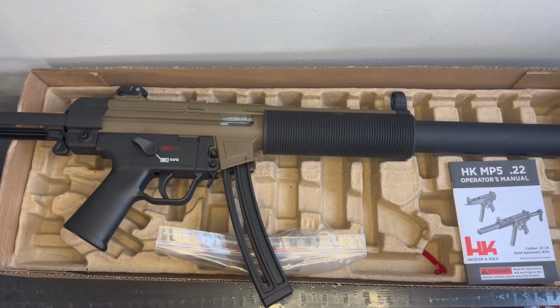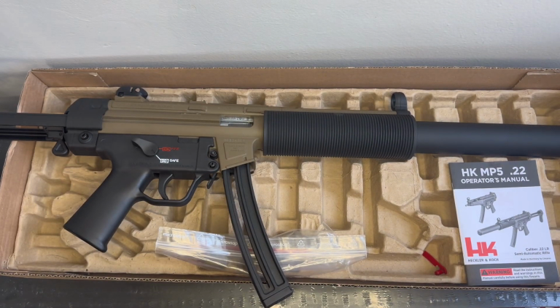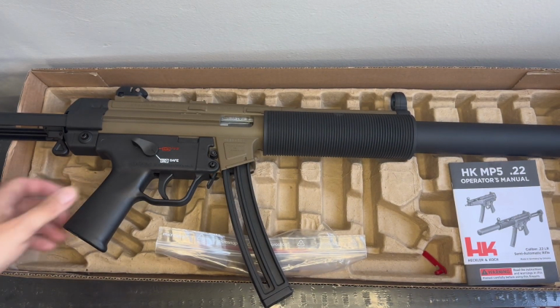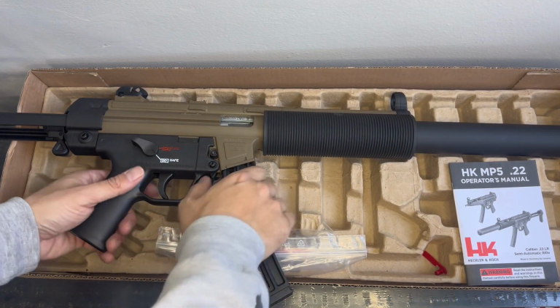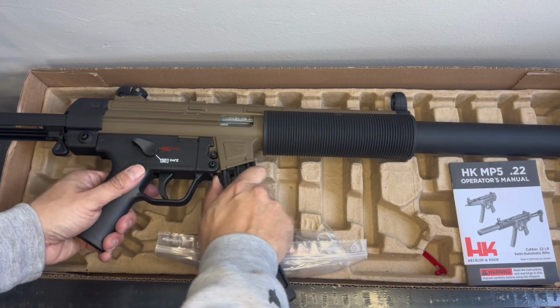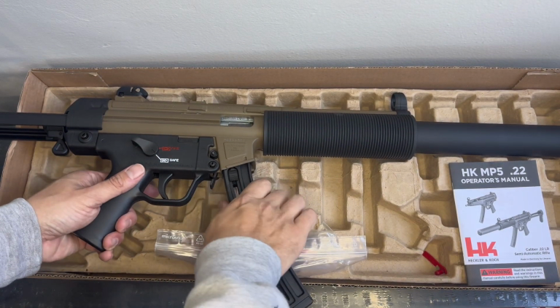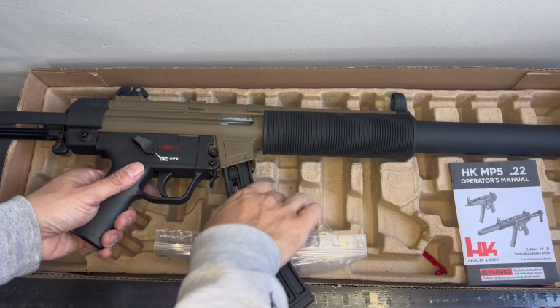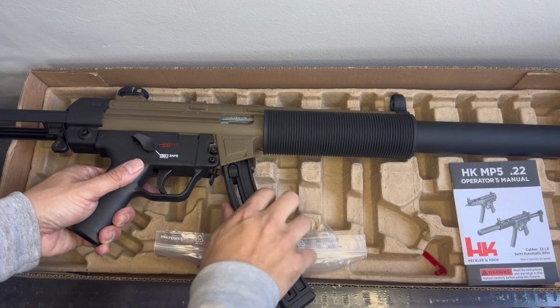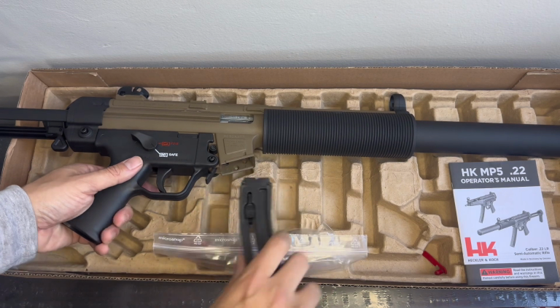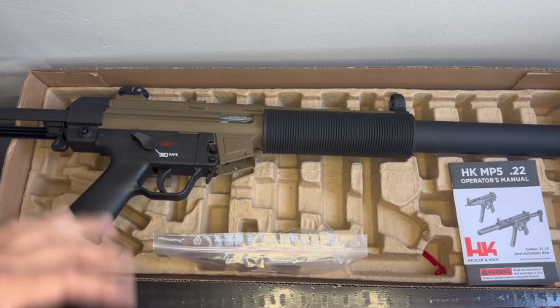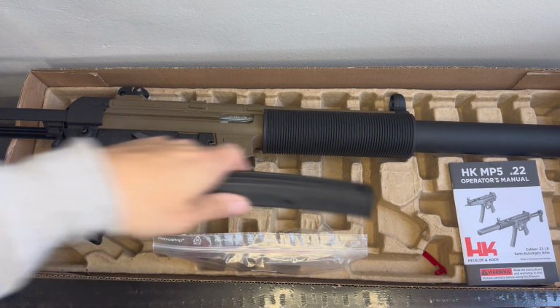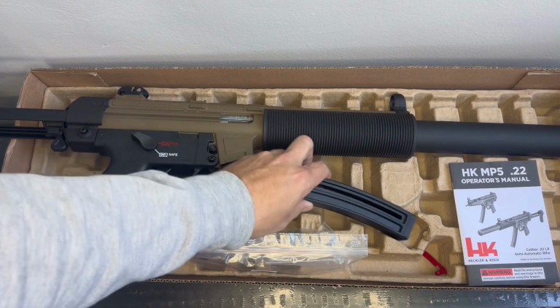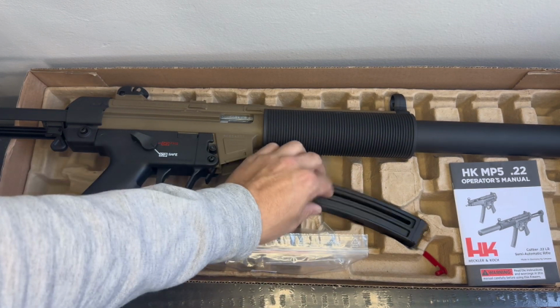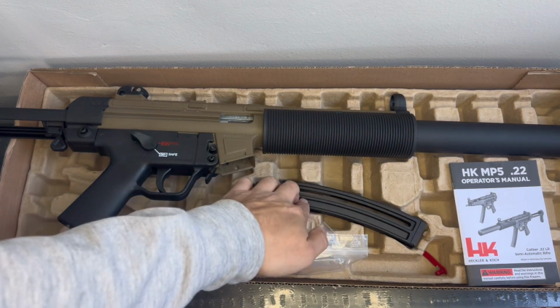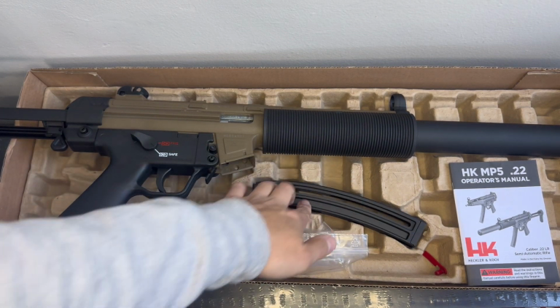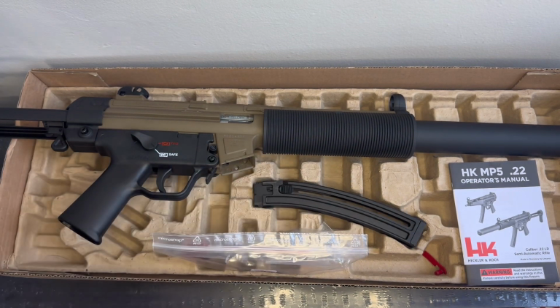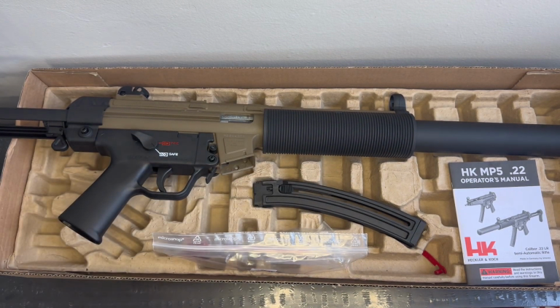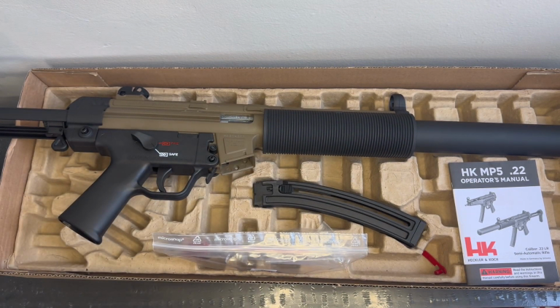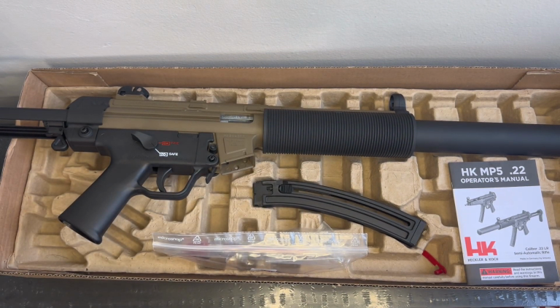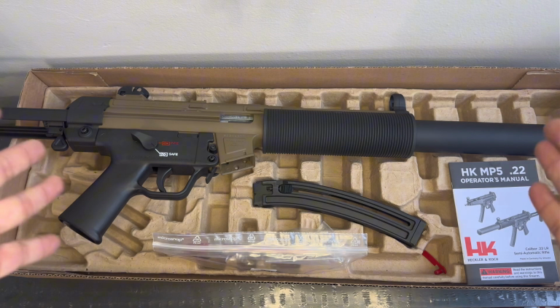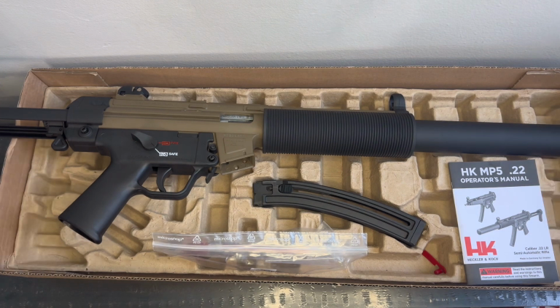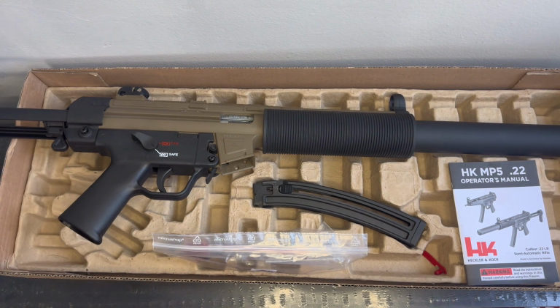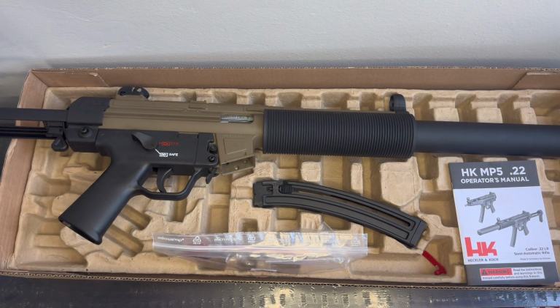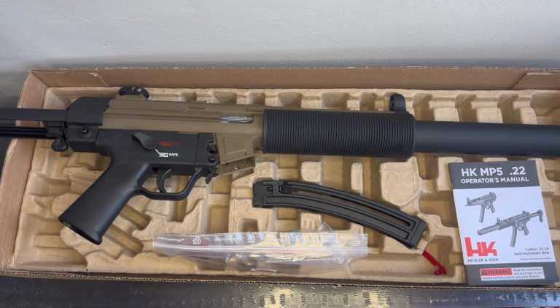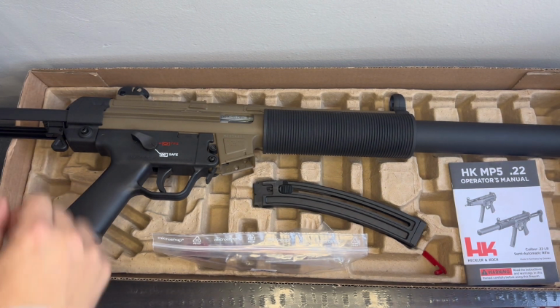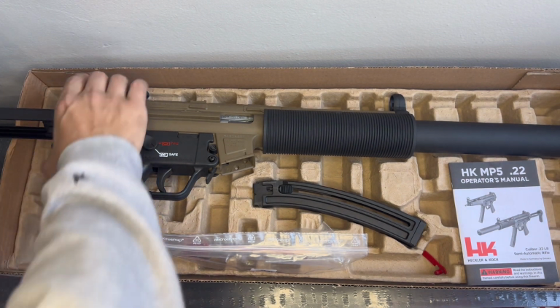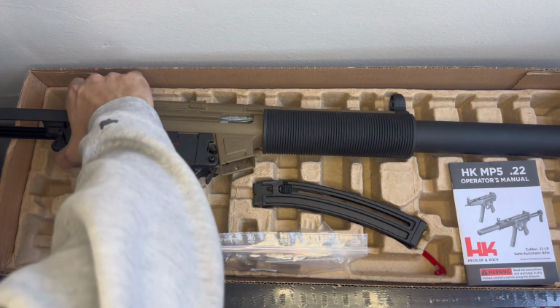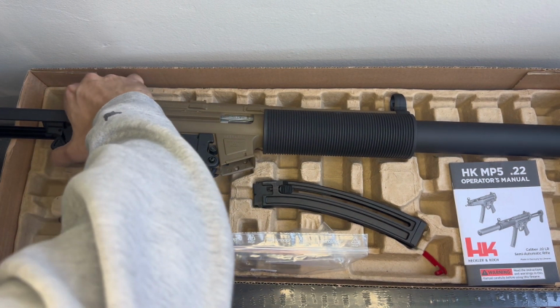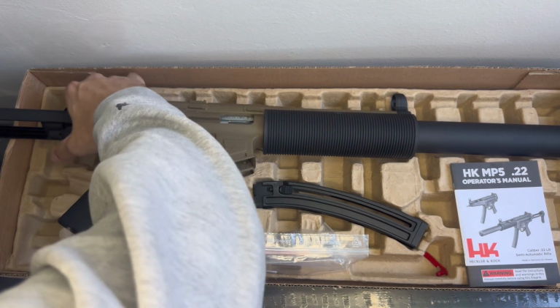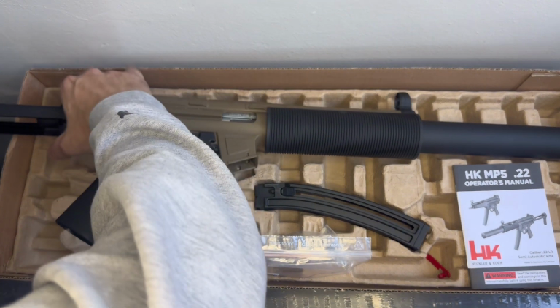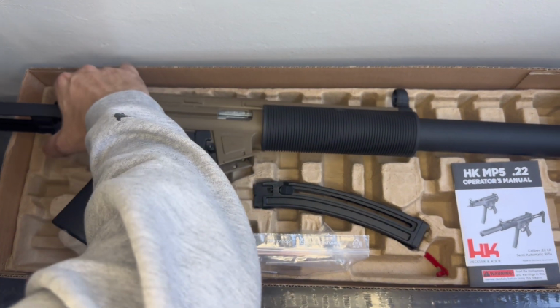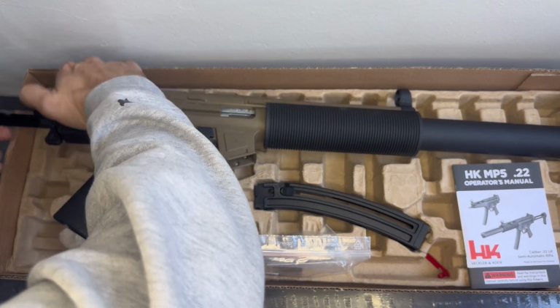I mainly bought this bad boy because of my son — he wanted a plinker to have fun with, and quite frankly, what better to get than the .22, and an MP5 at that. So he's gonna have a lot of fun with this.